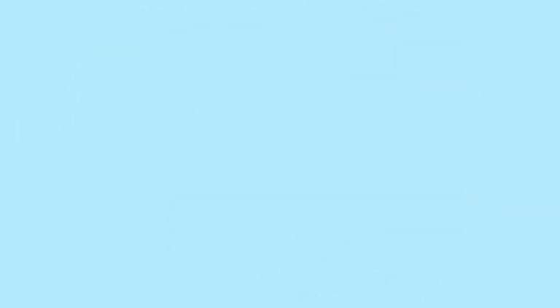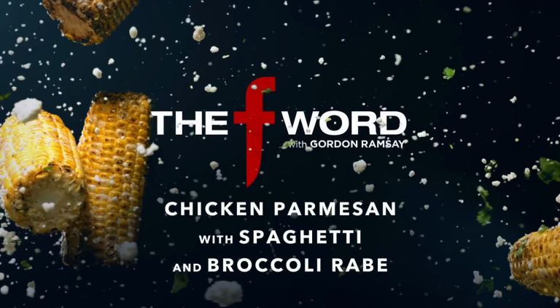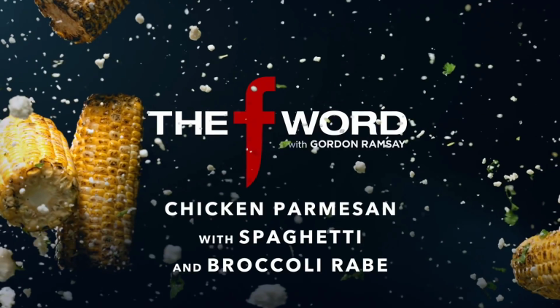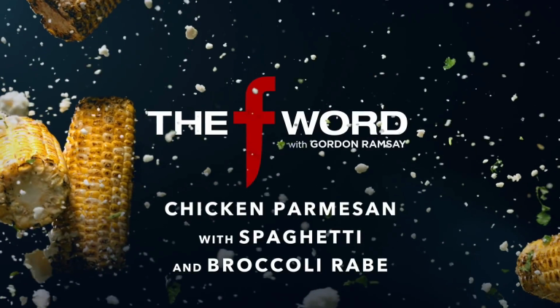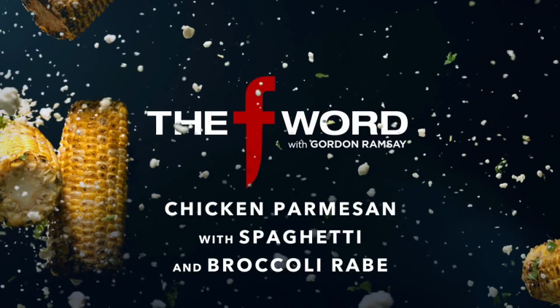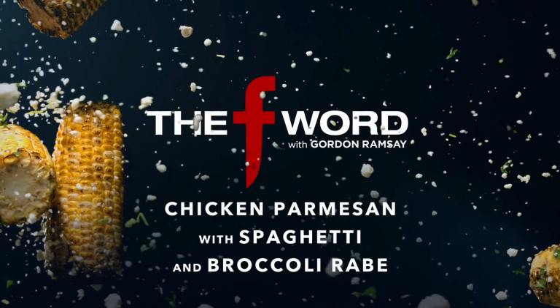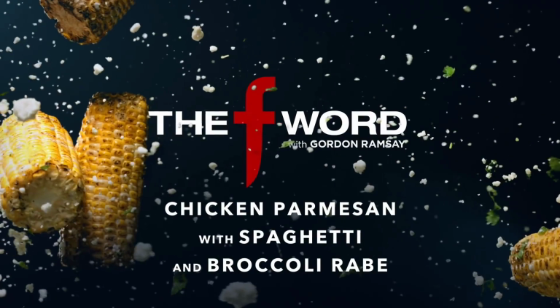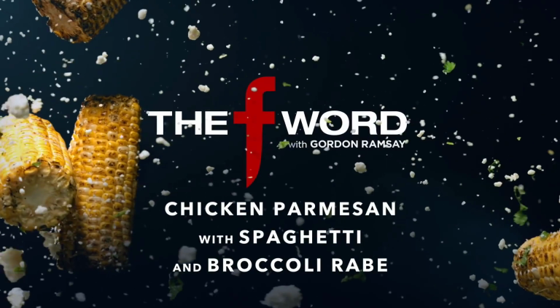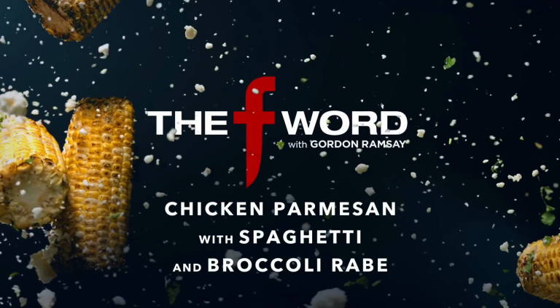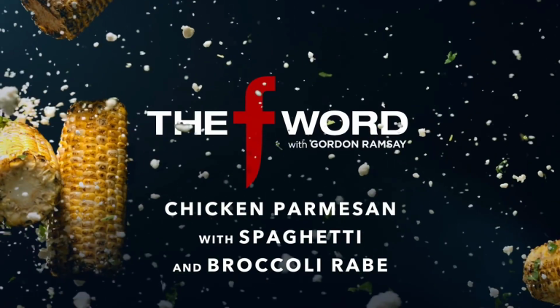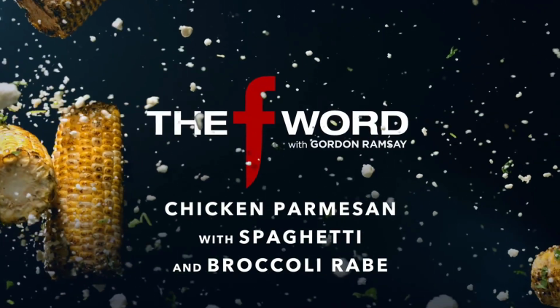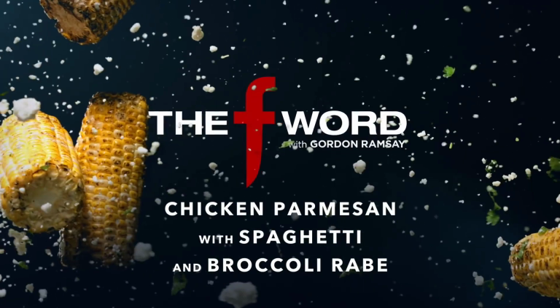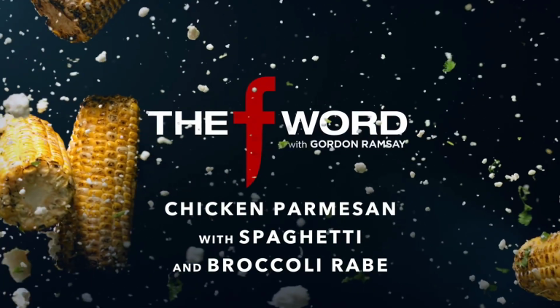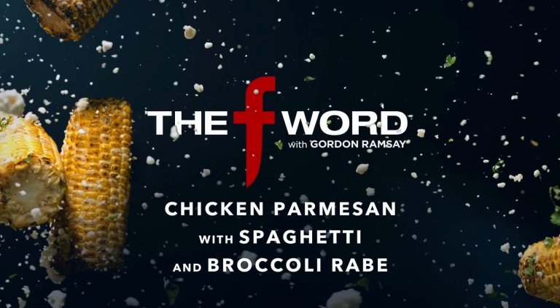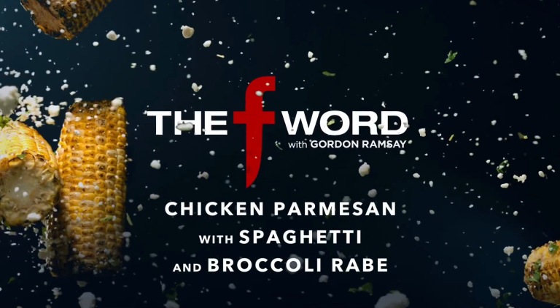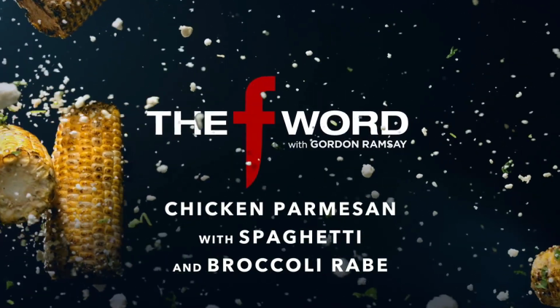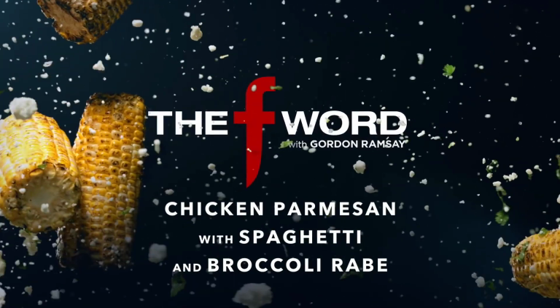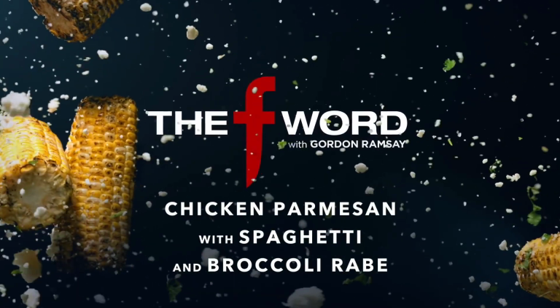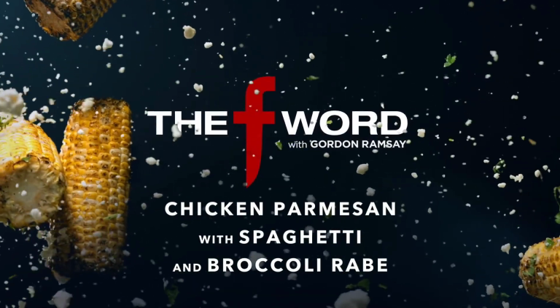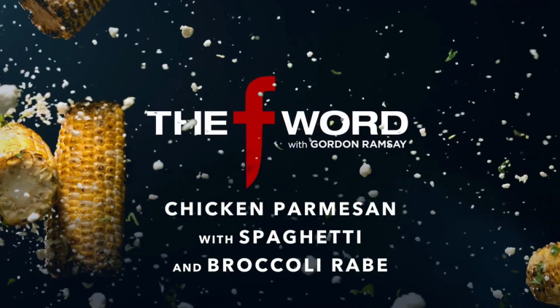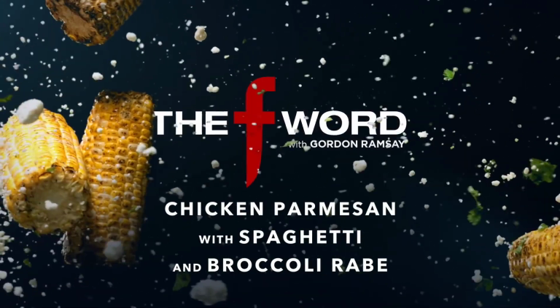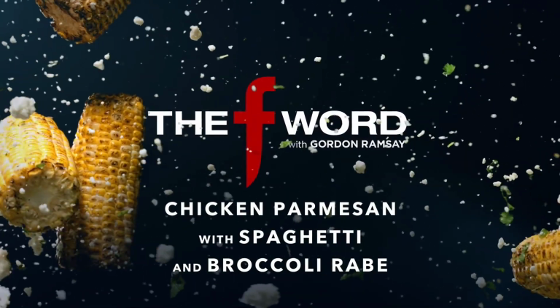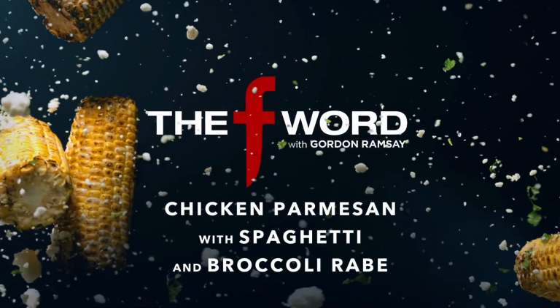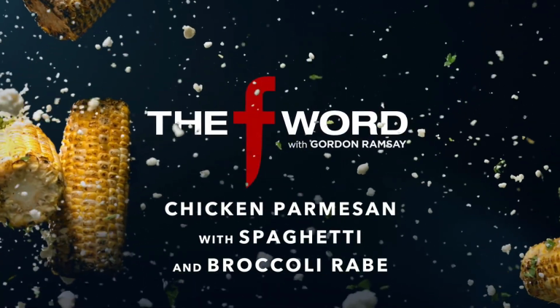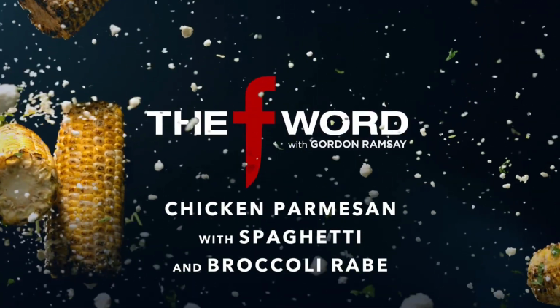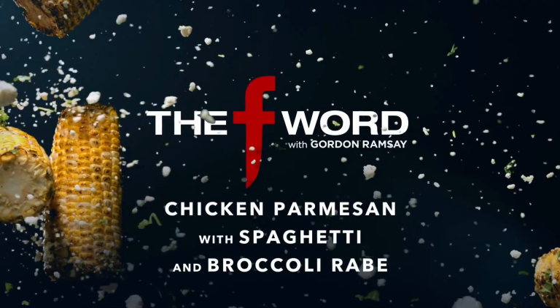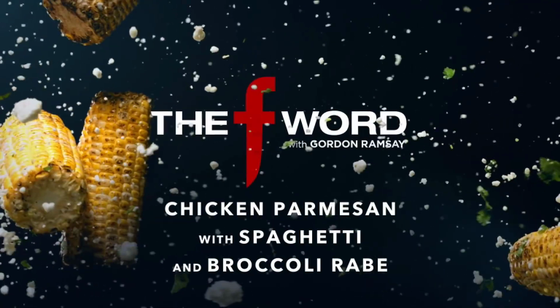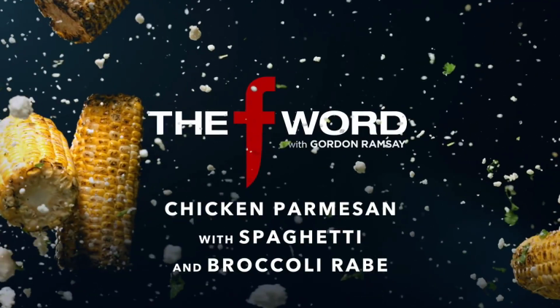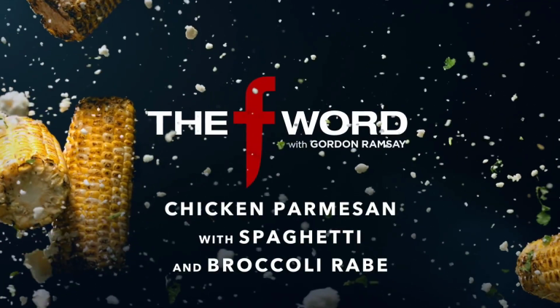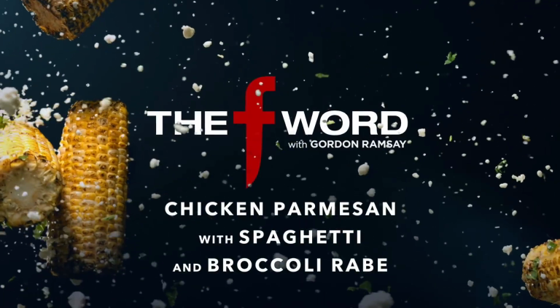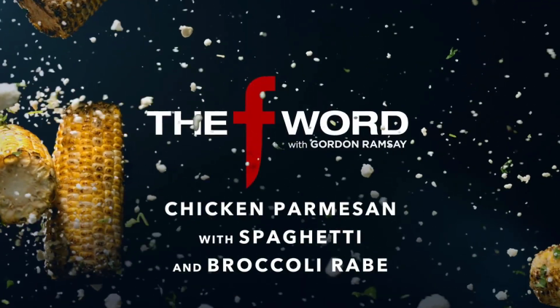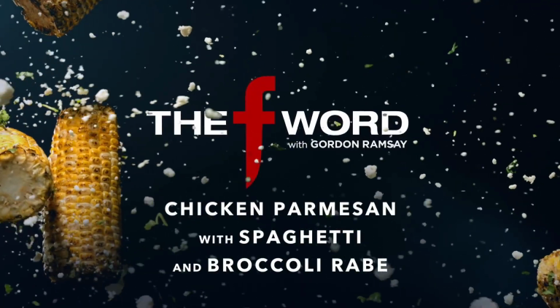Hello my YouTube friends! I'm trying out Gordon Ramsay's chicken parm recipe today and I'll also be making a simple pasta sauce.